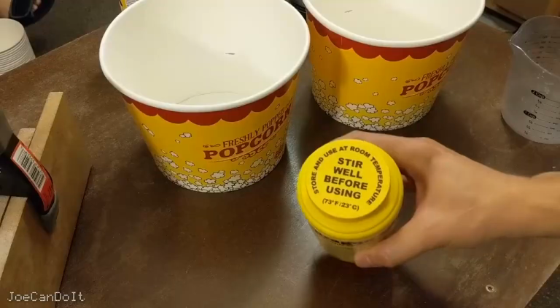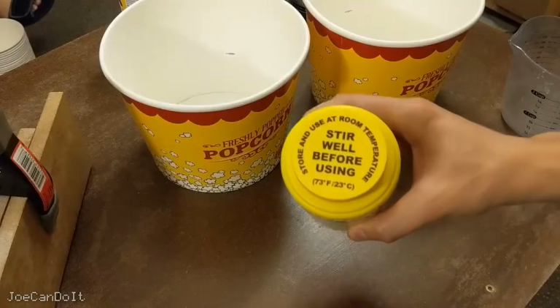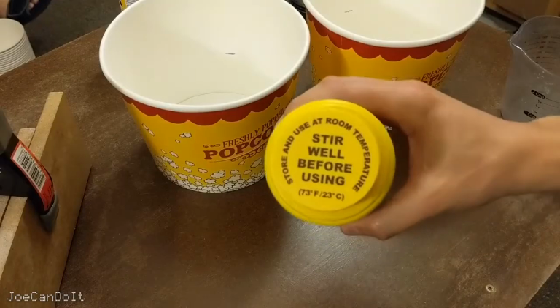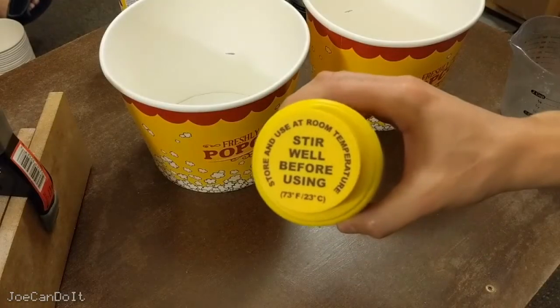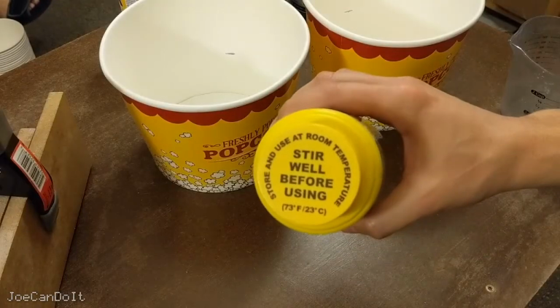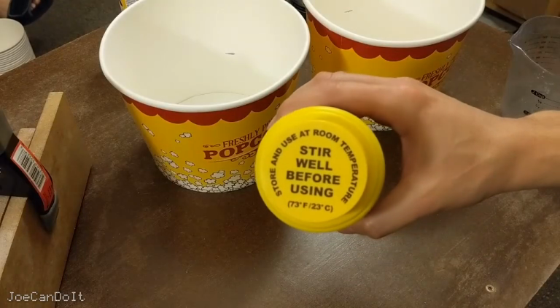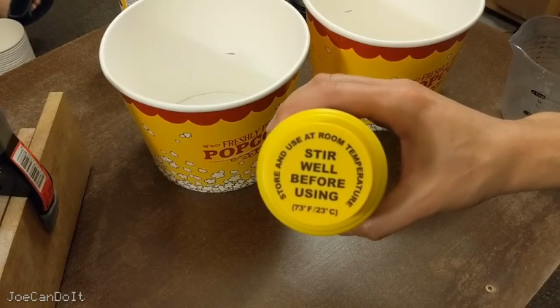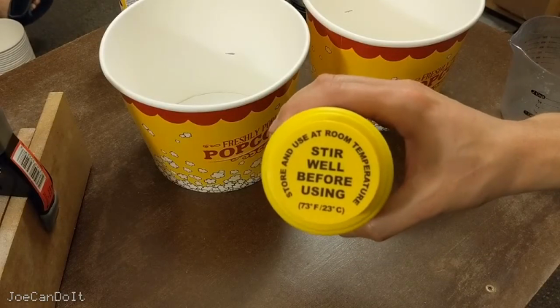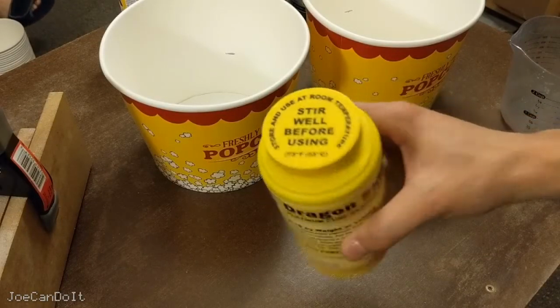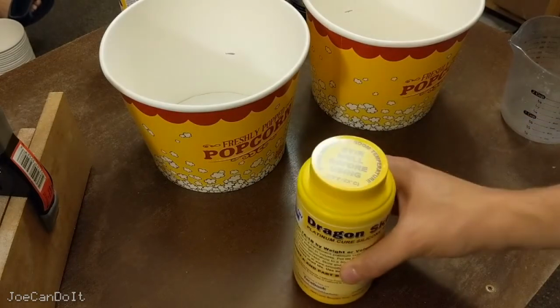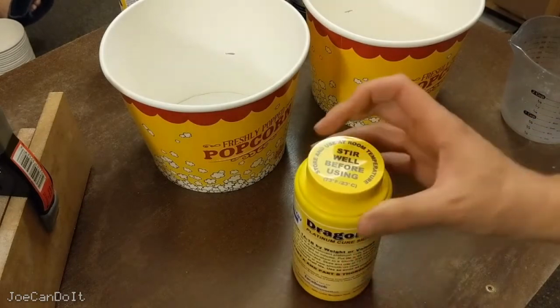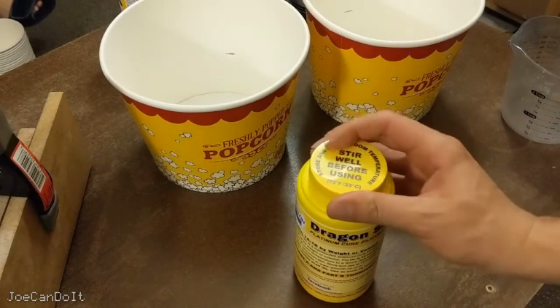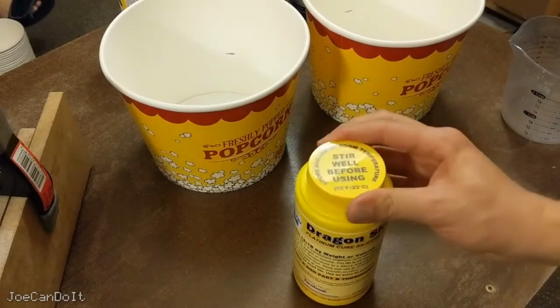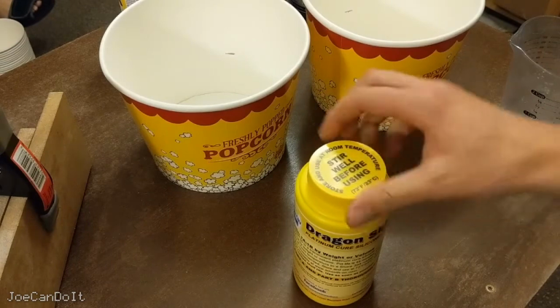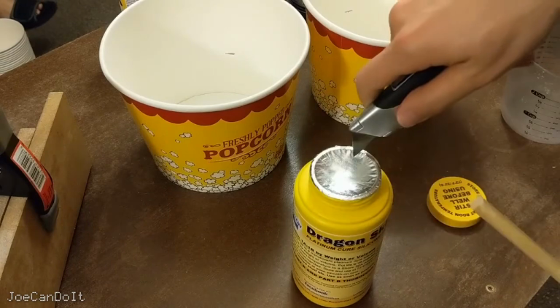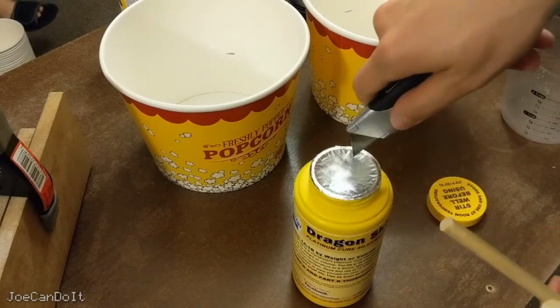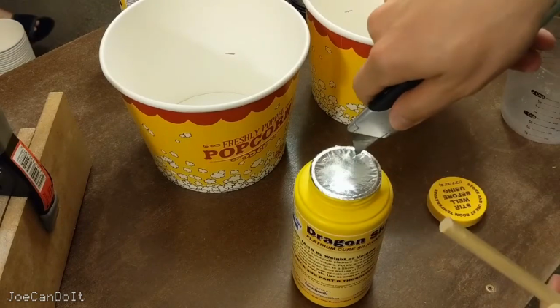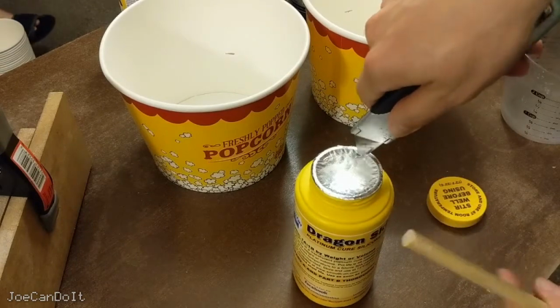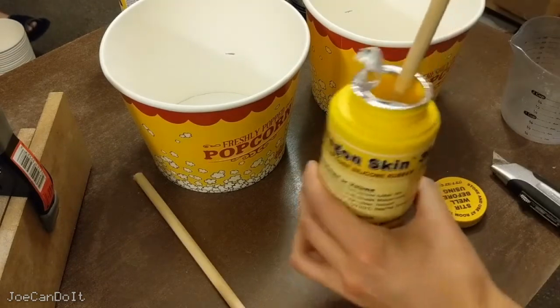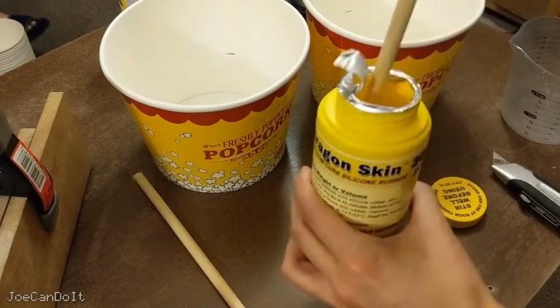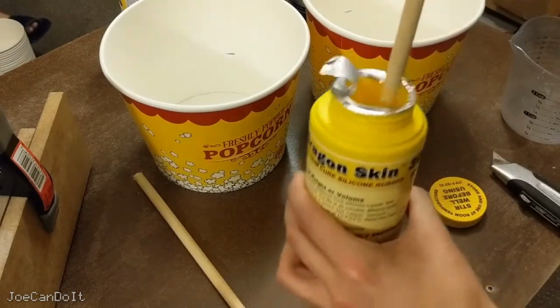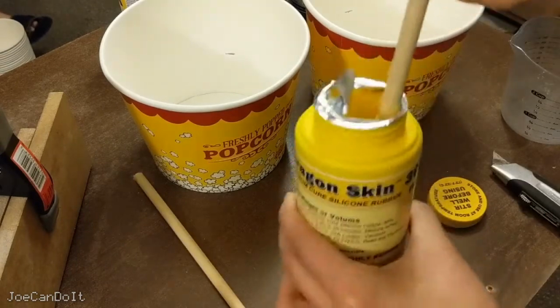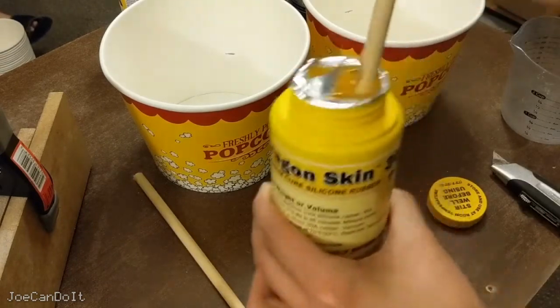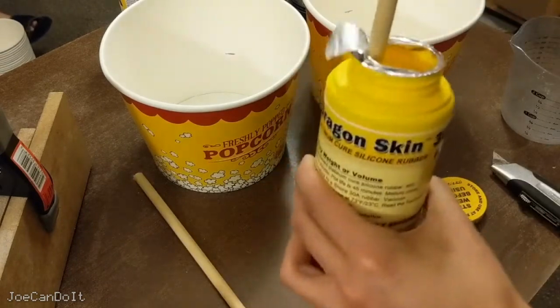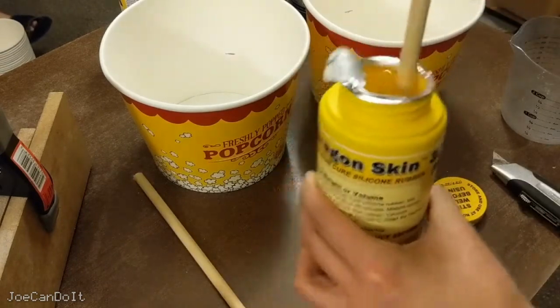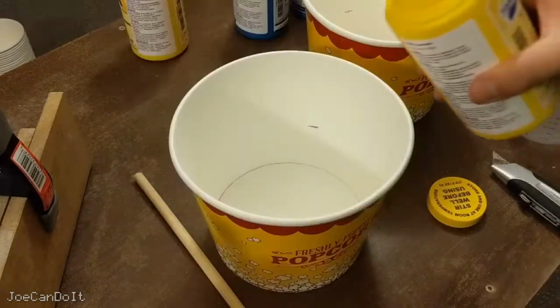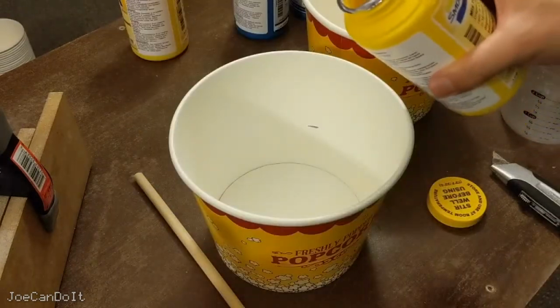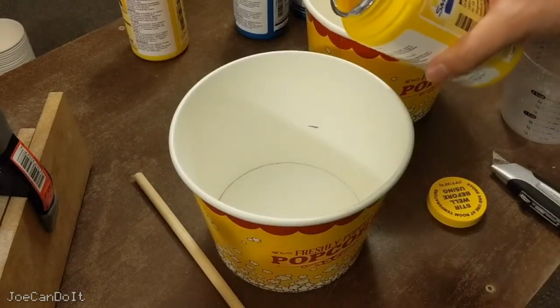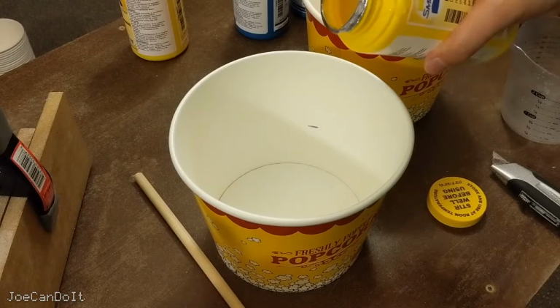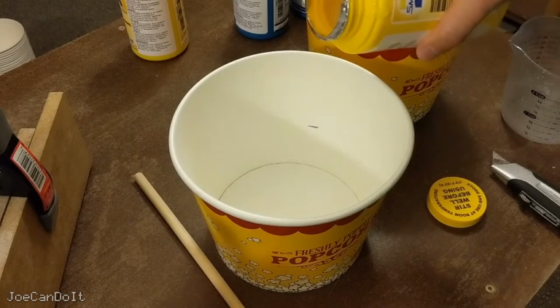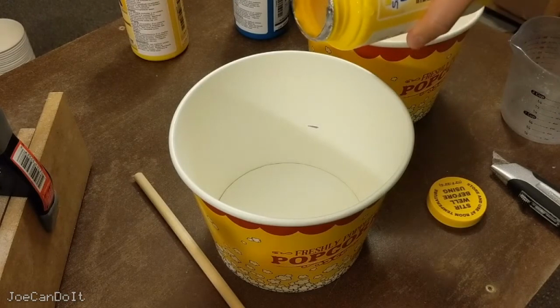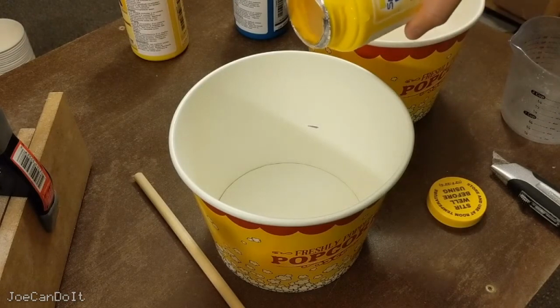Before you use the silicone, make sure to stir it well before using. Open it up and pre-stir for about a minute. Once pre-stirred, fill it up to your mark.